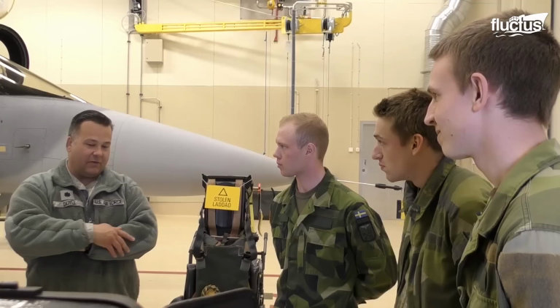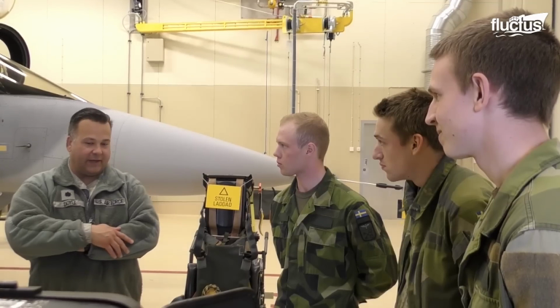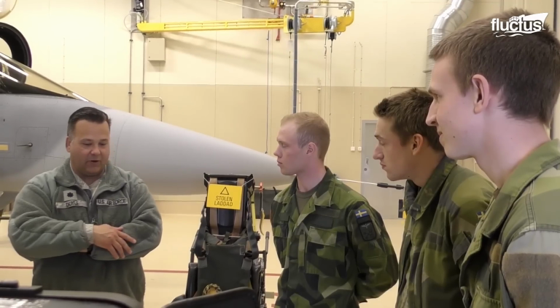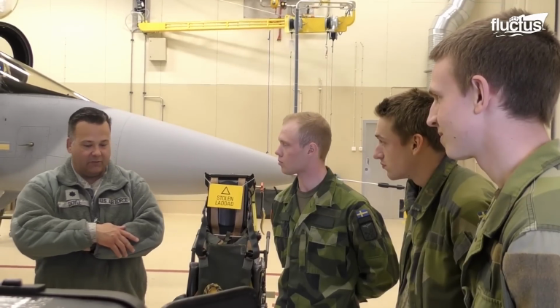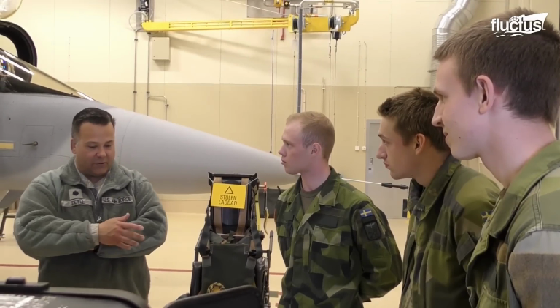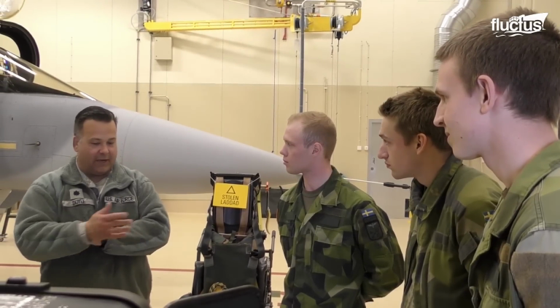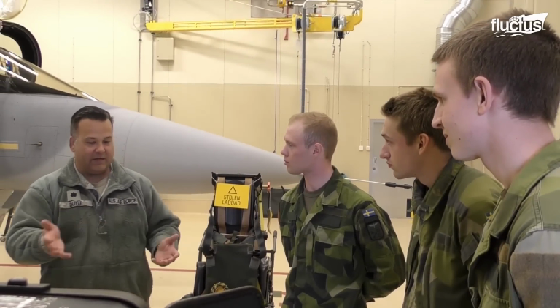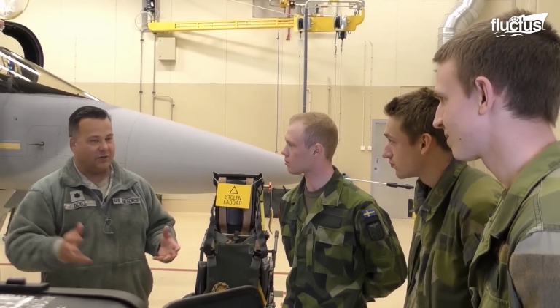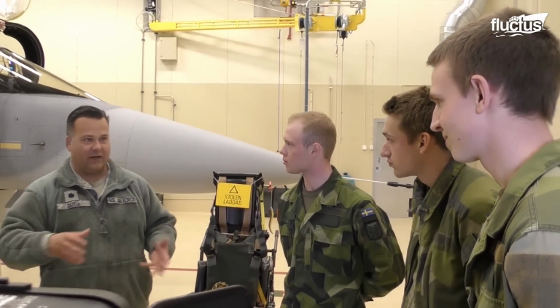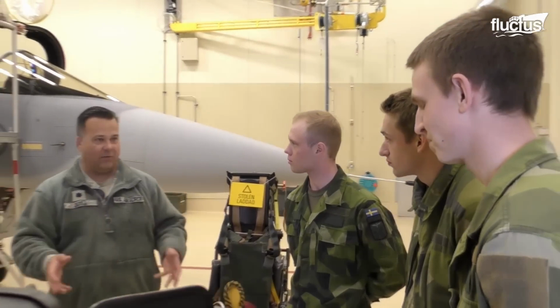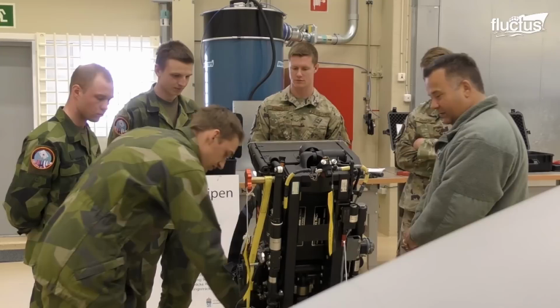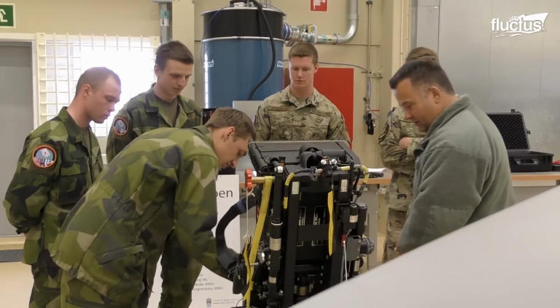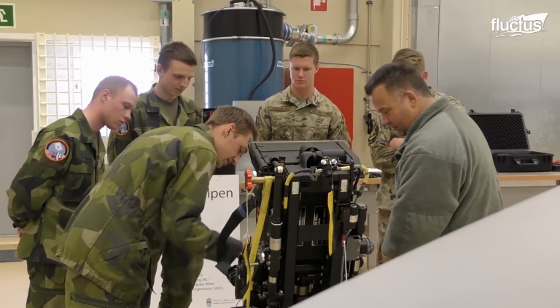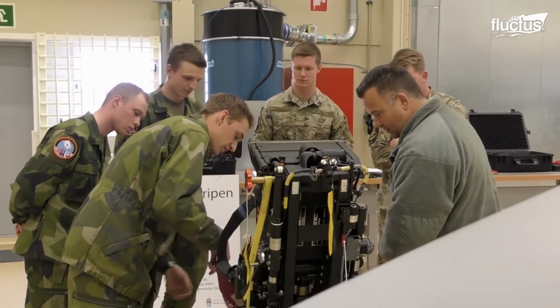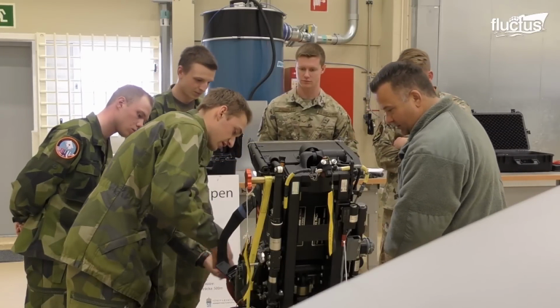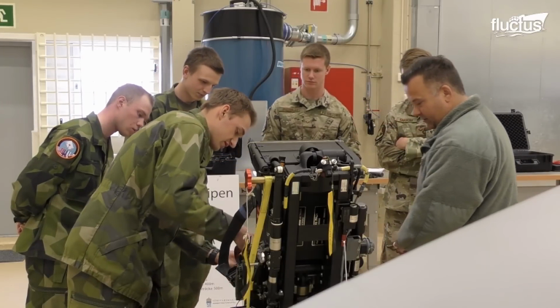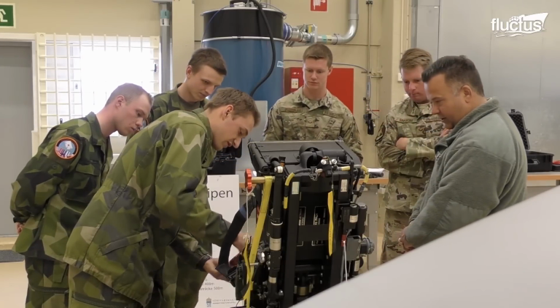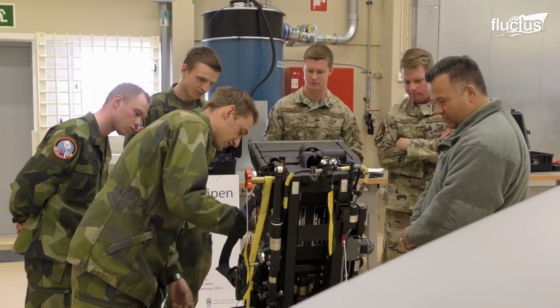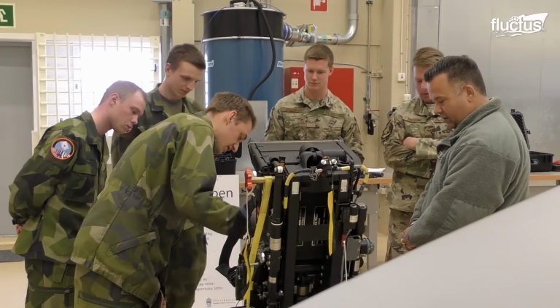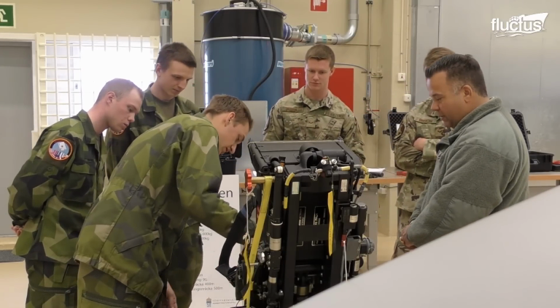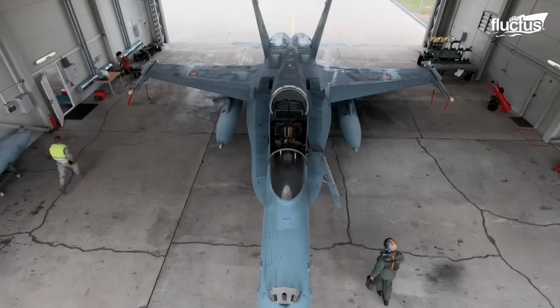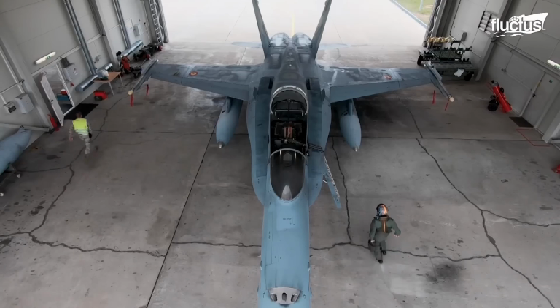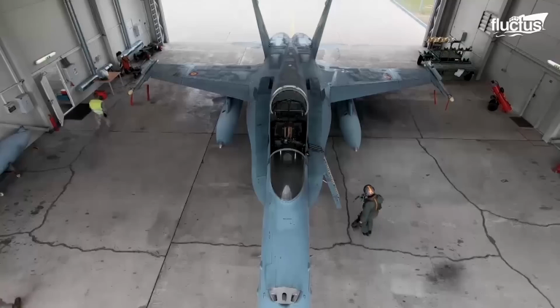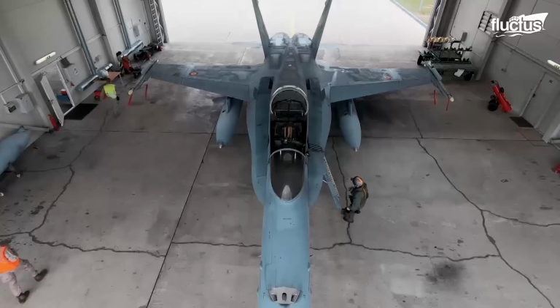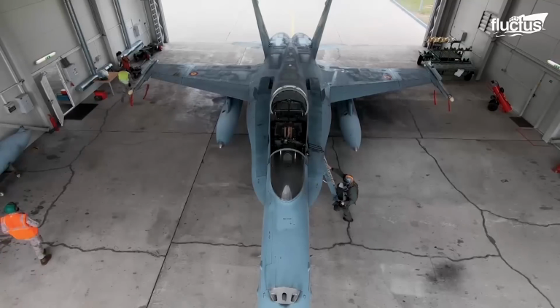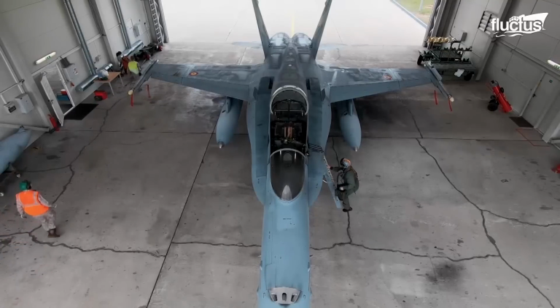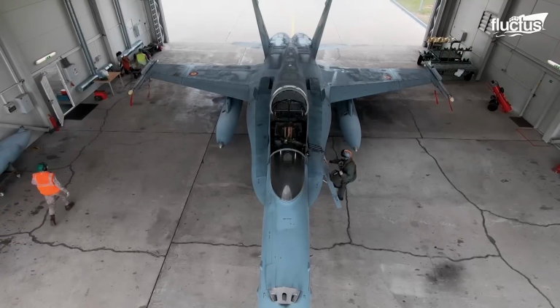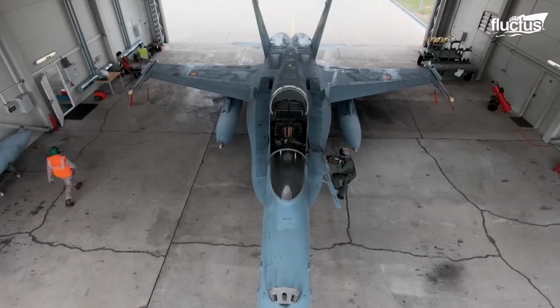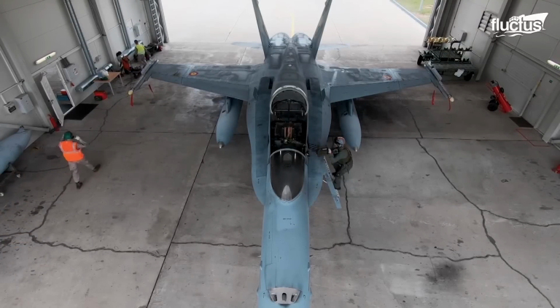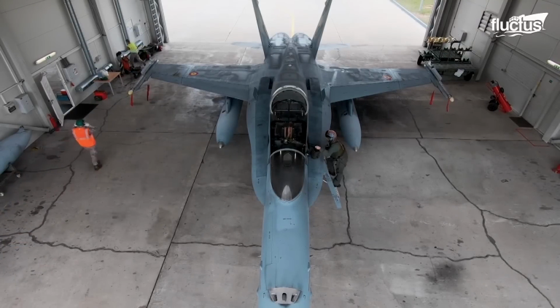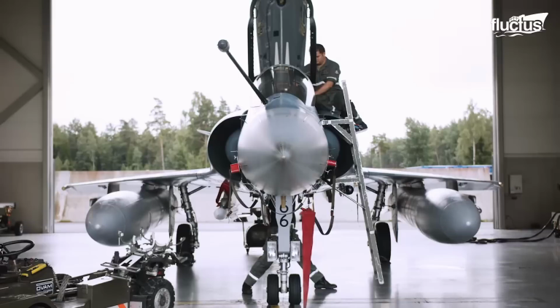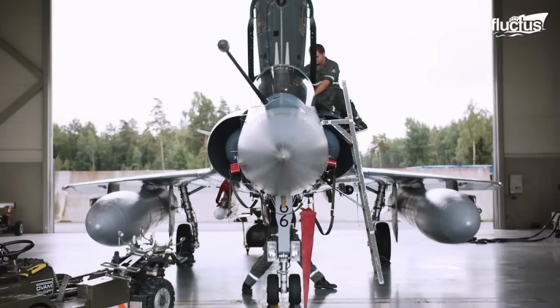The assembly process of fighter jets like the Gripen, the Rafale, and the Eurofighter Typhoon represents the commitment of European countries to developing advanced fighter jets and further enhancing their capabilities.